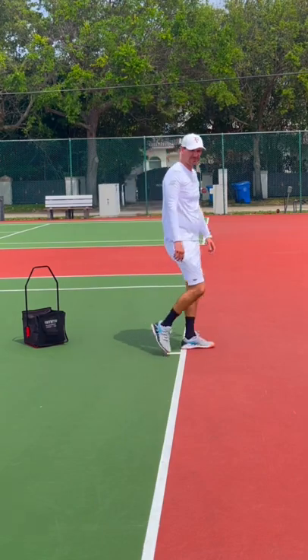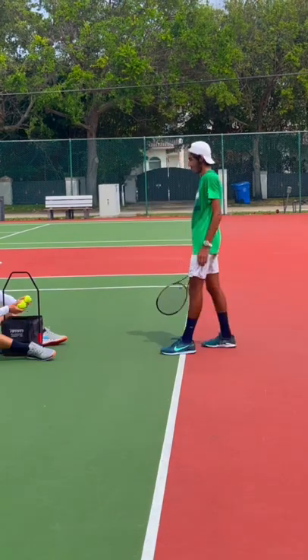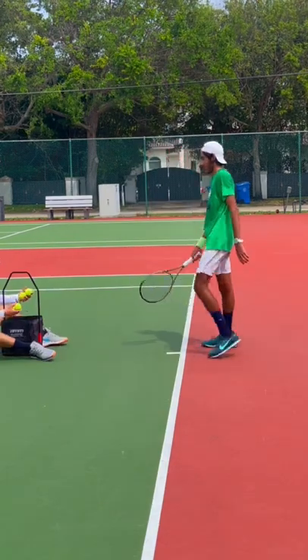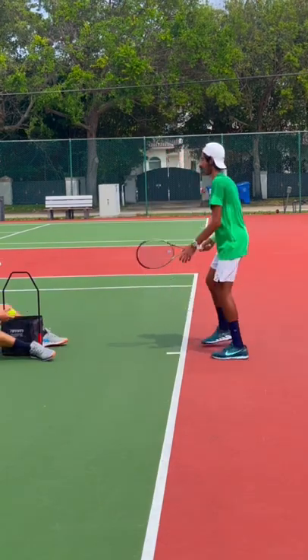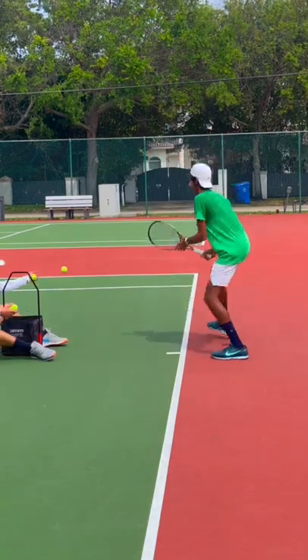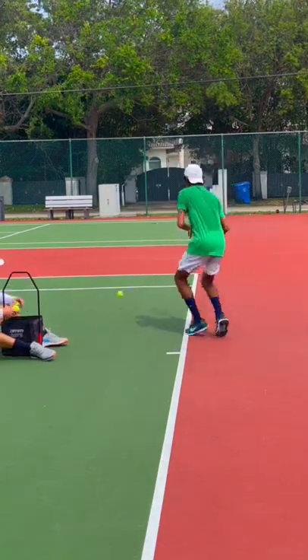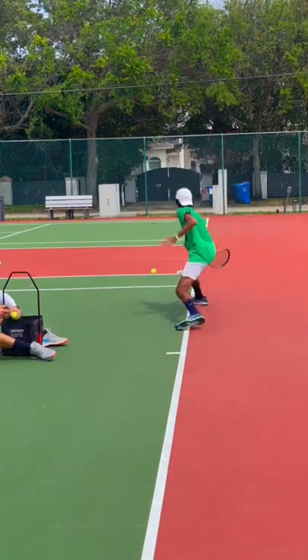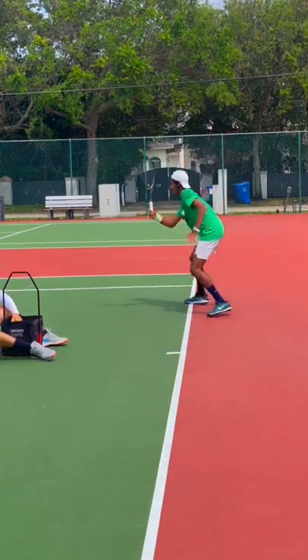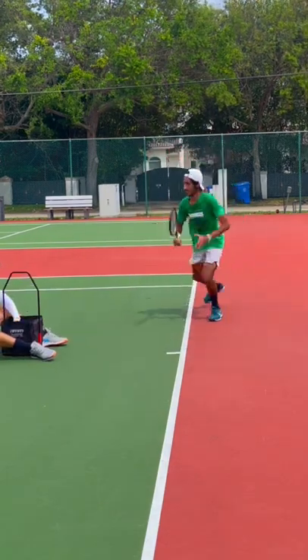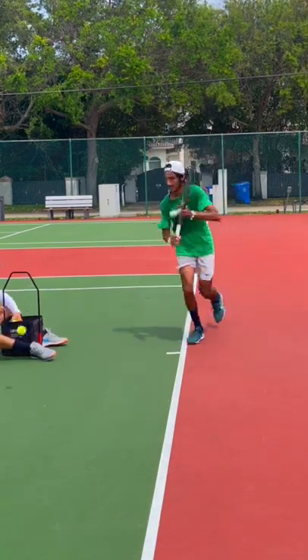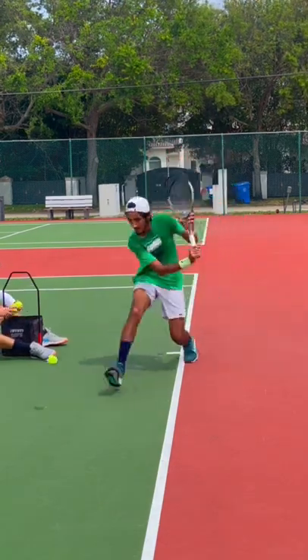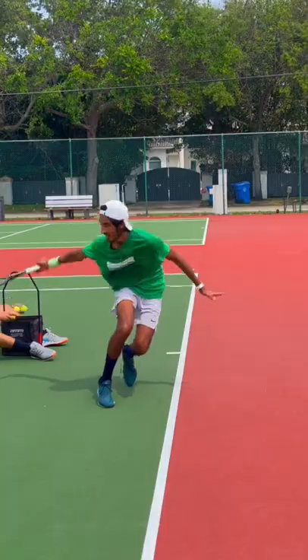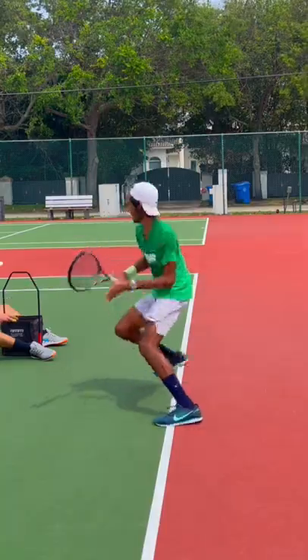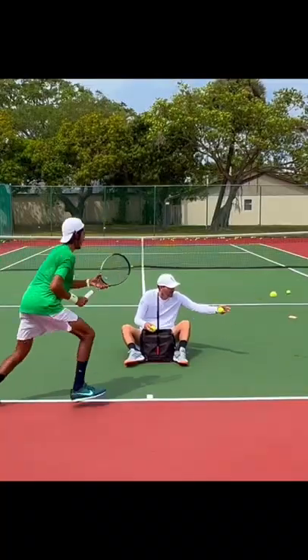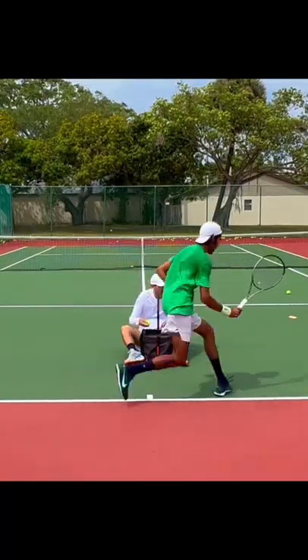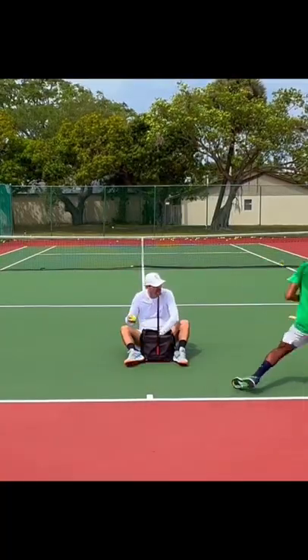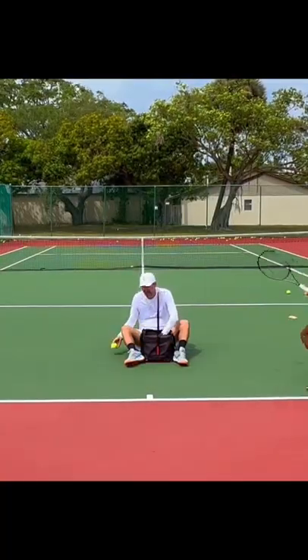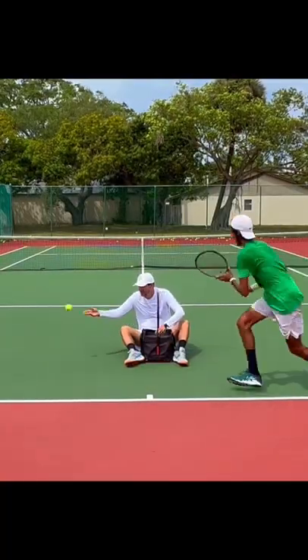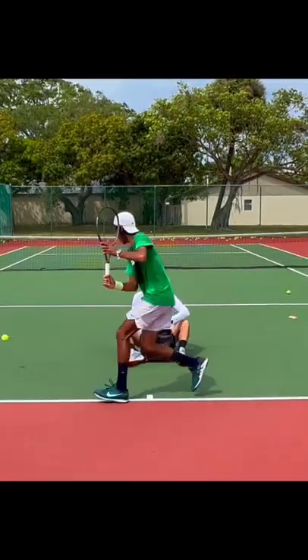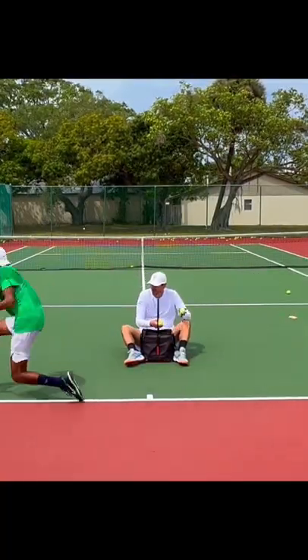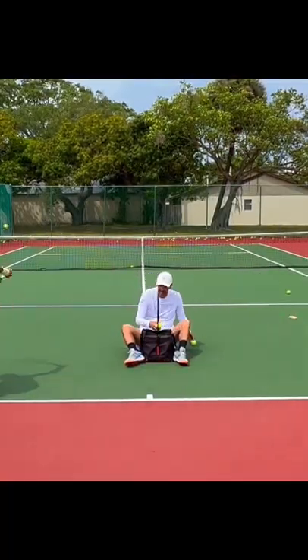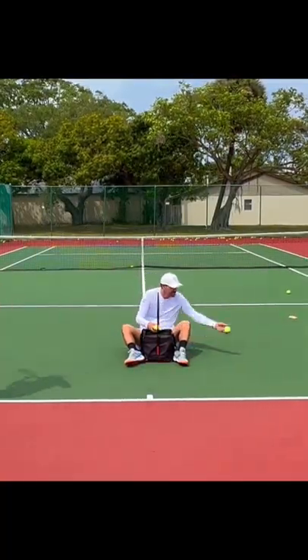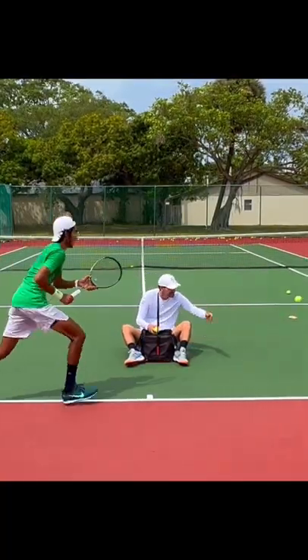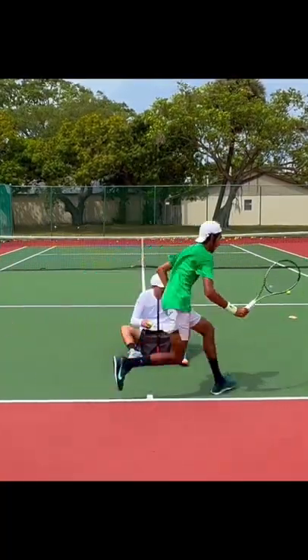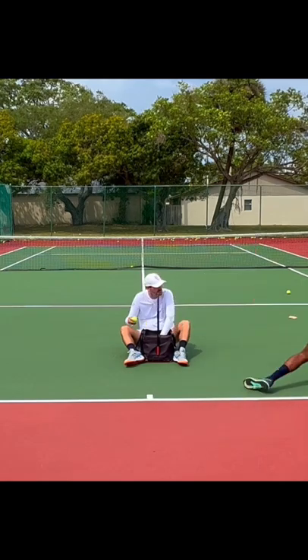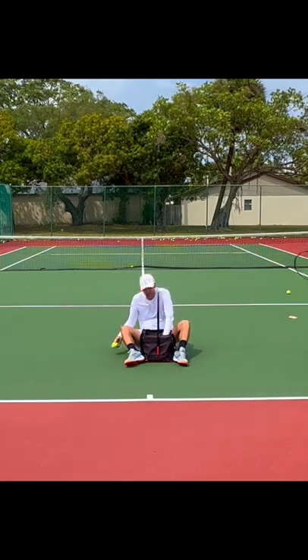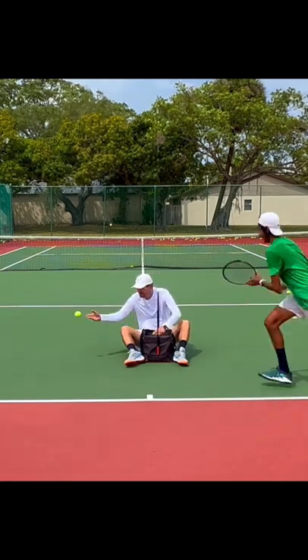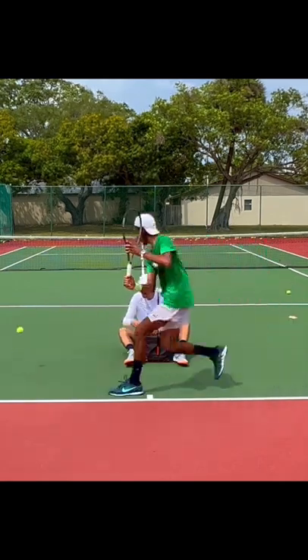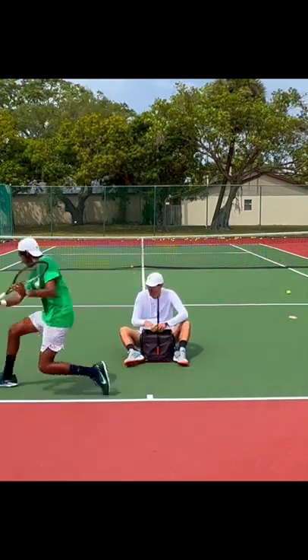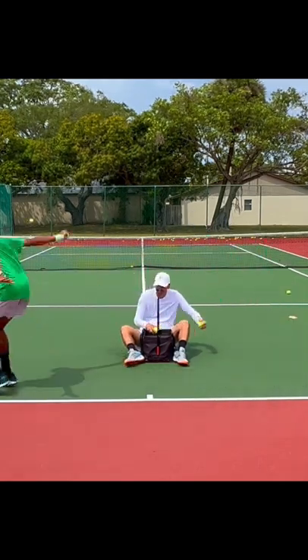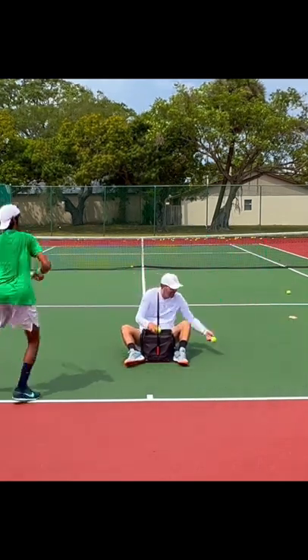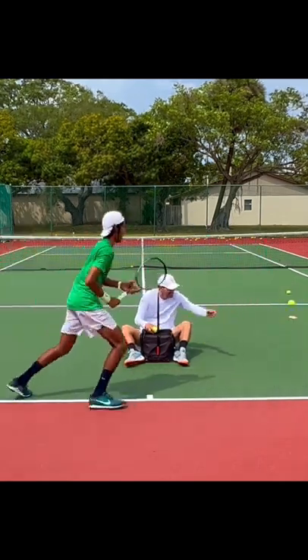Forehand, backhand, slice — here we go. Come on, stay low, don't cheat on this, still gotta stay low. If you want to slide, this is the right time to slide. Practice your sliding, come on.